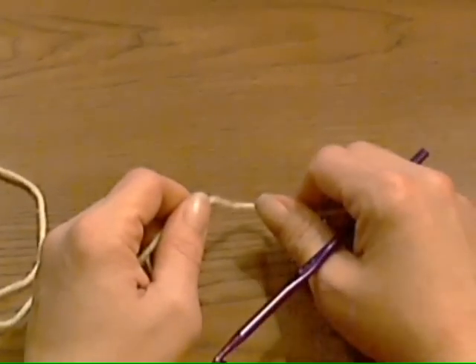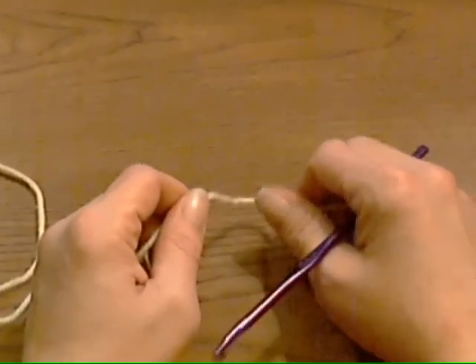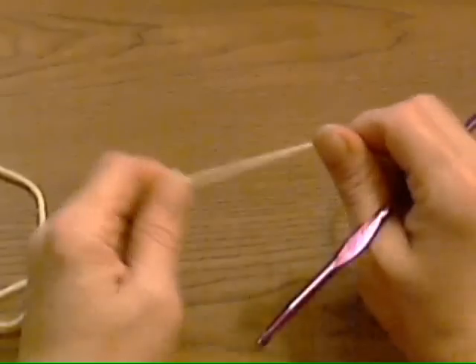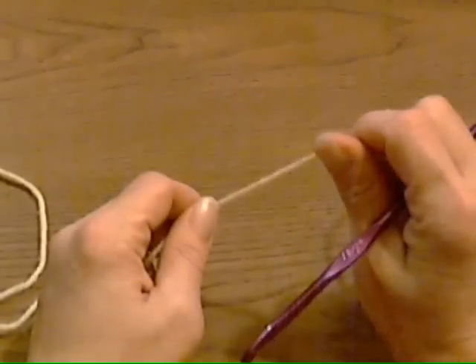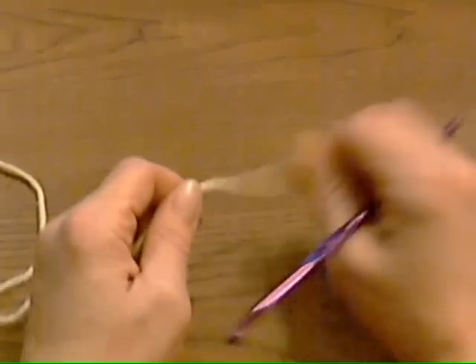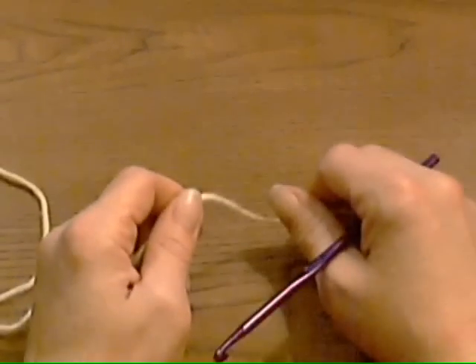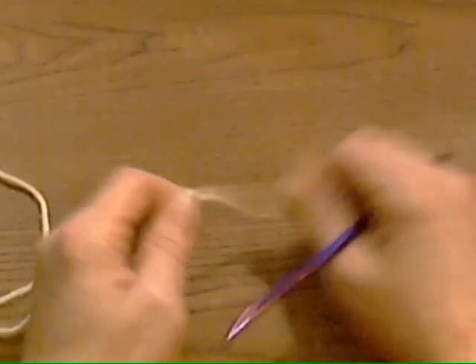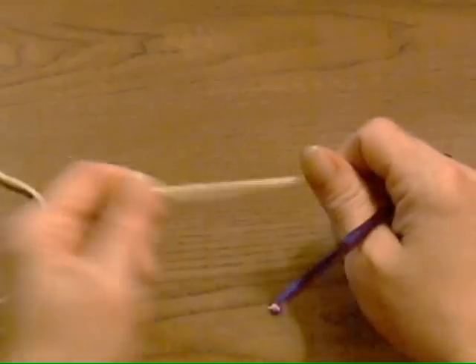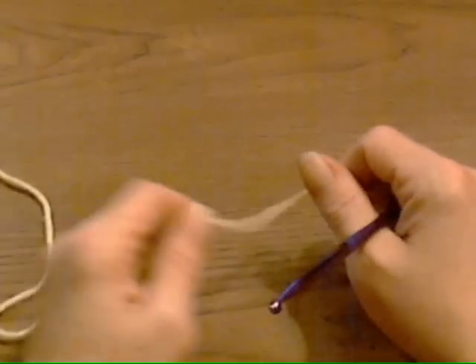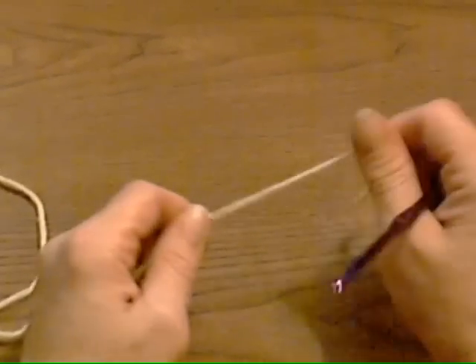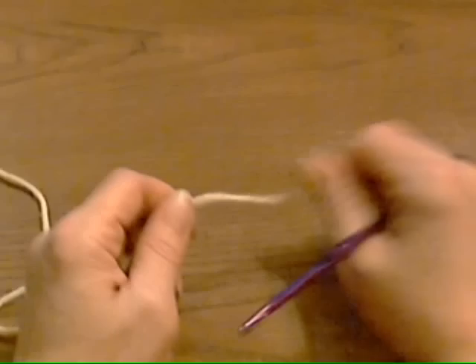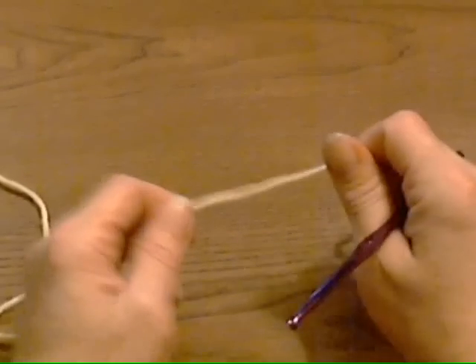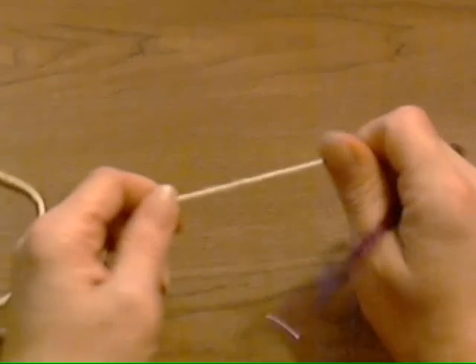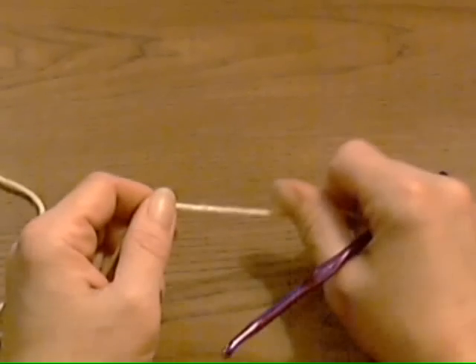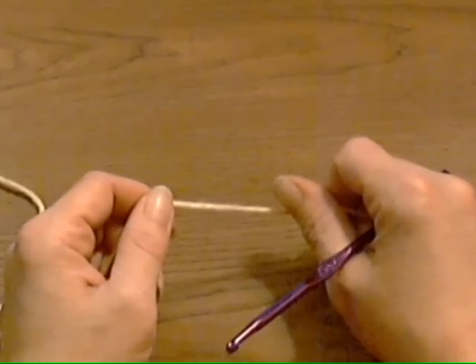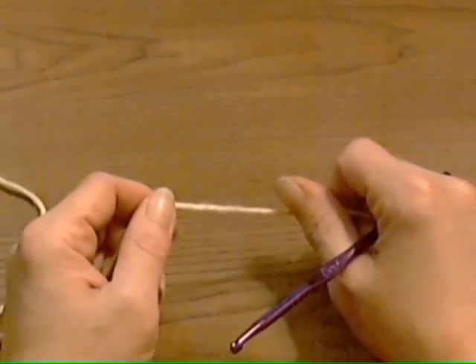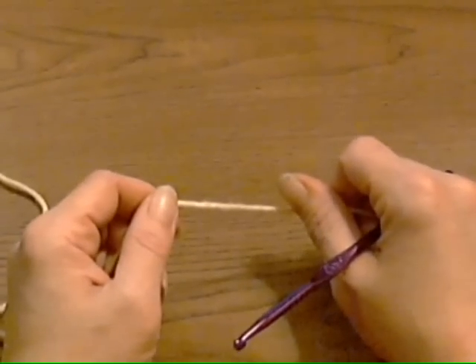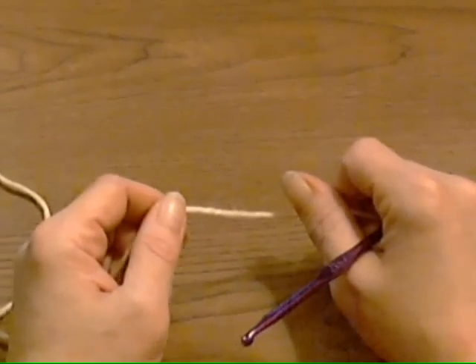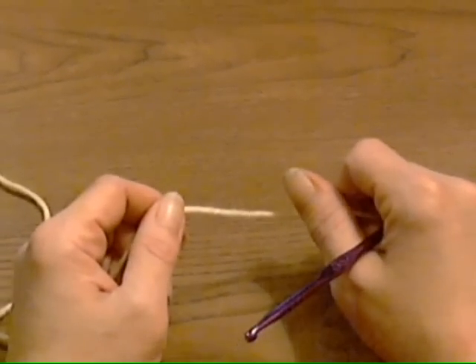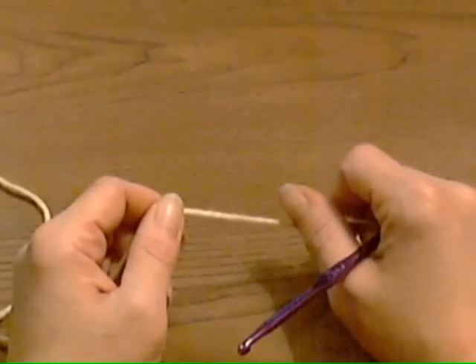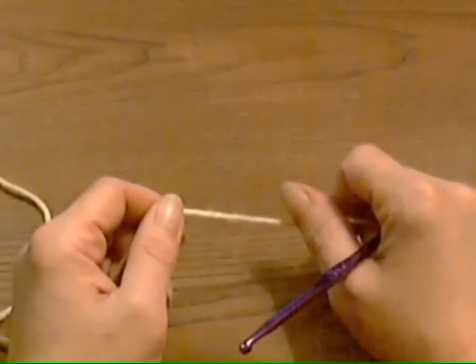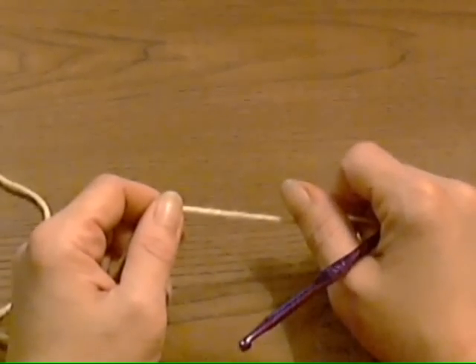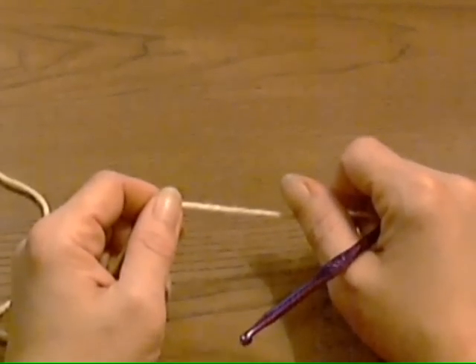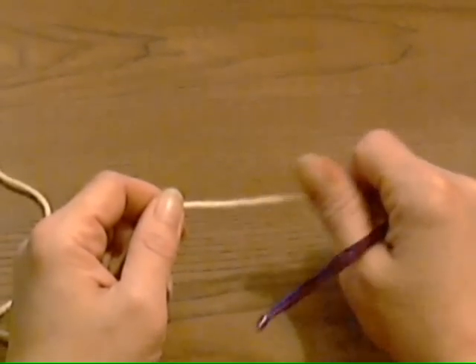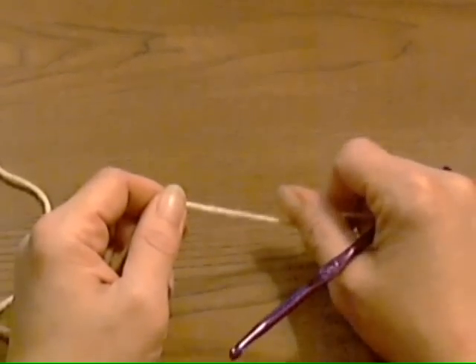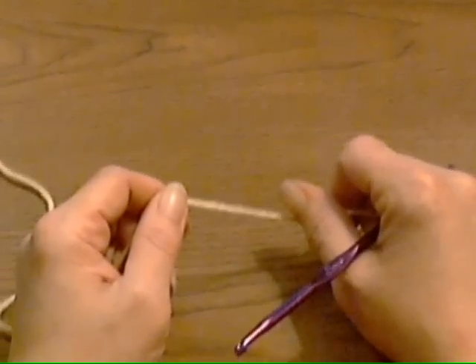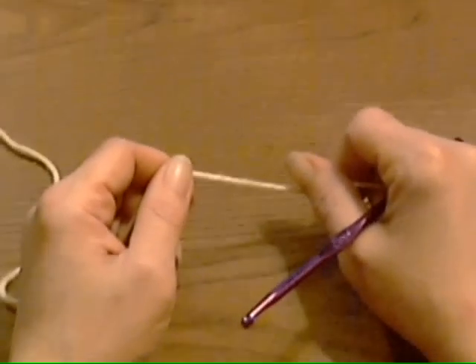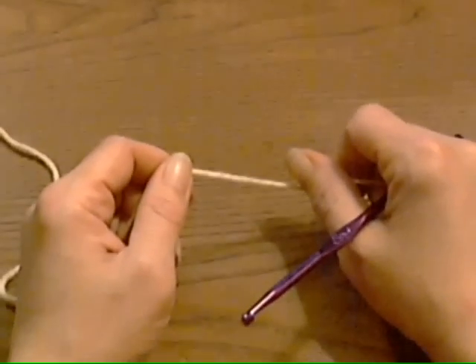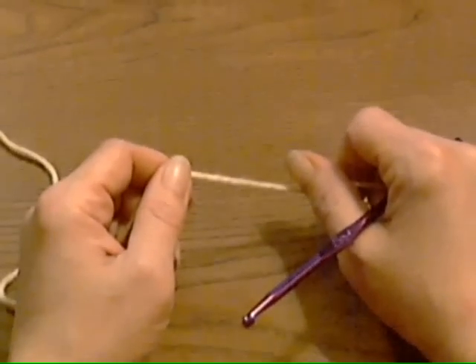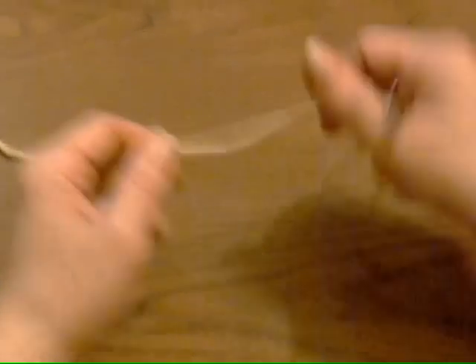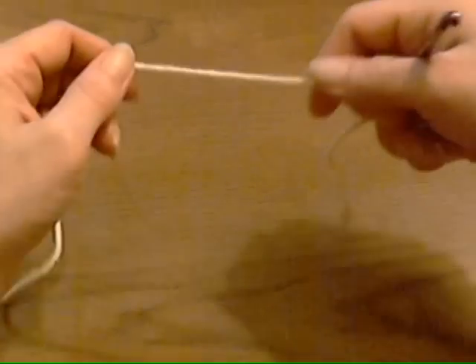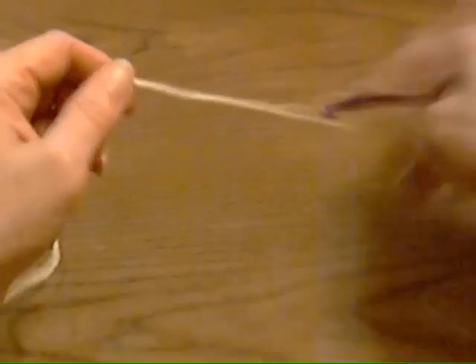This video assumes that you already know what a magic circle is, as far as crocheting goes. If you don't, just Google it and it will tell you.